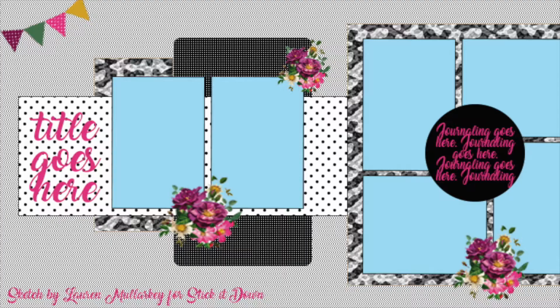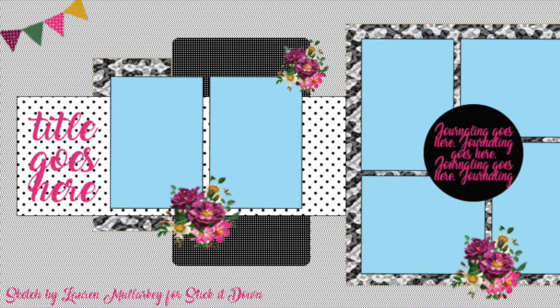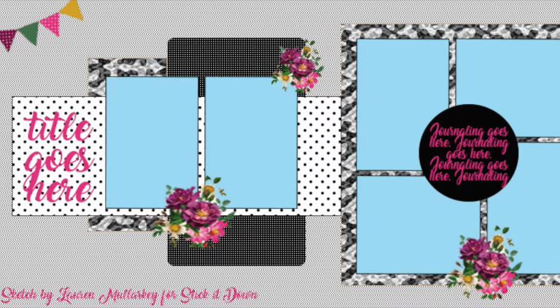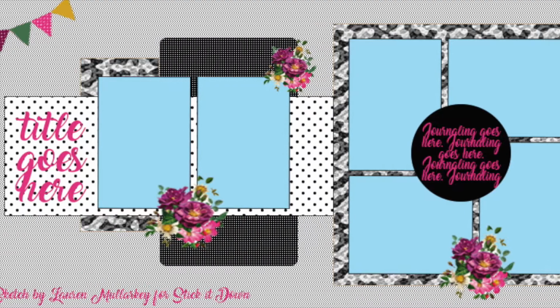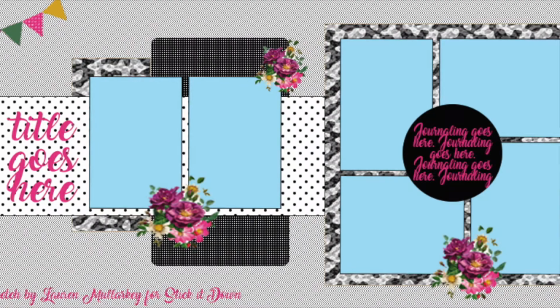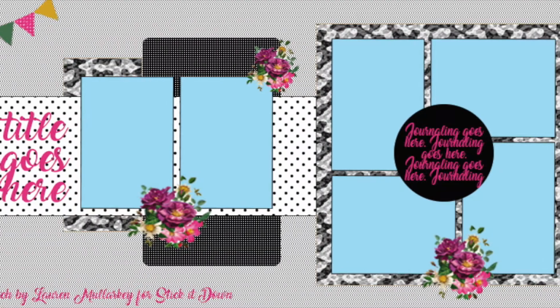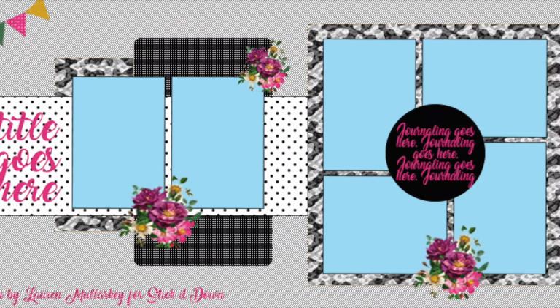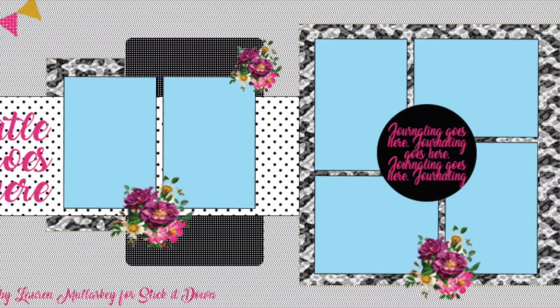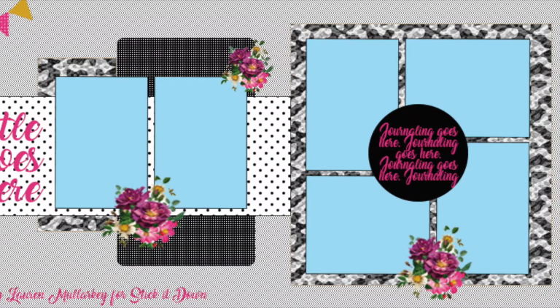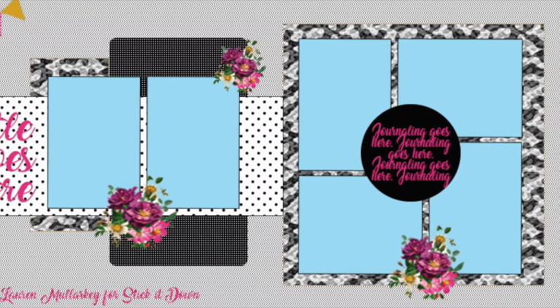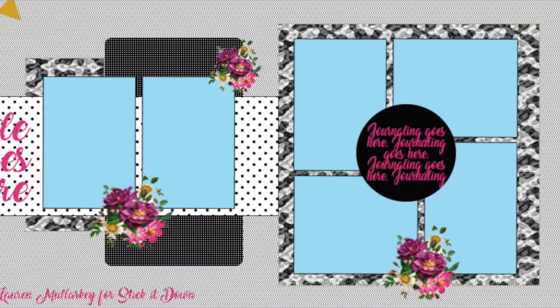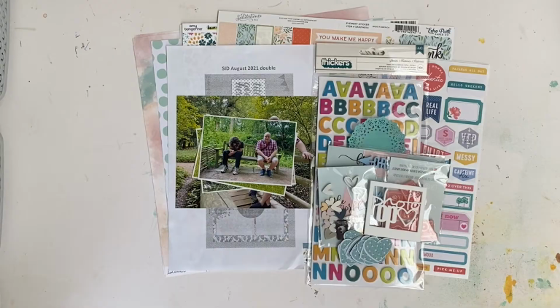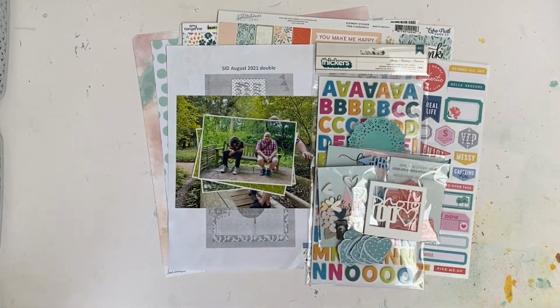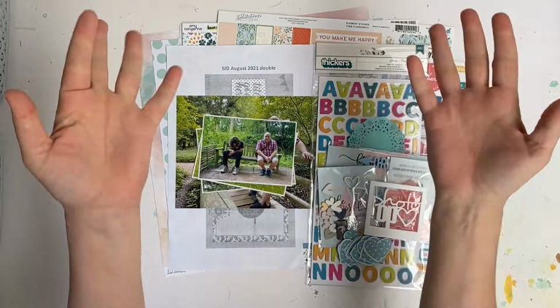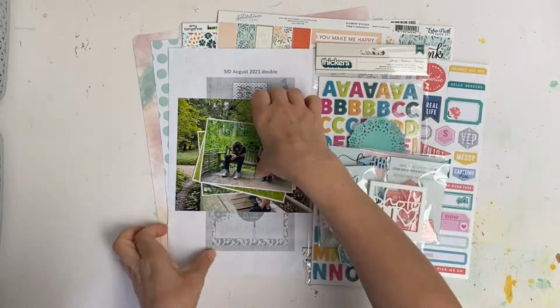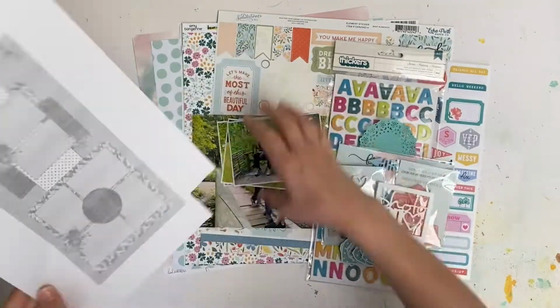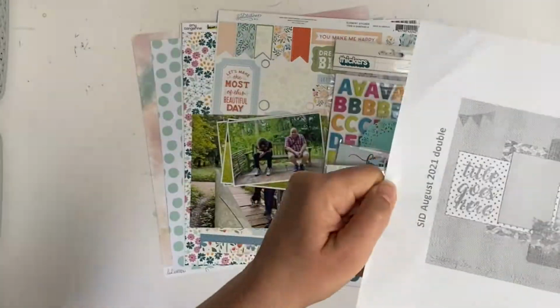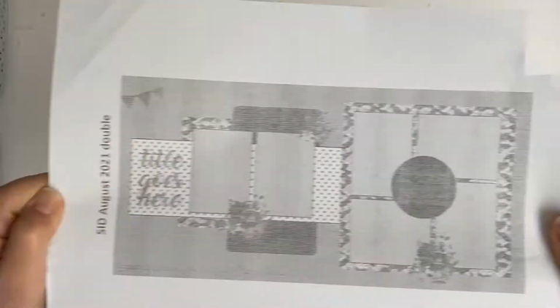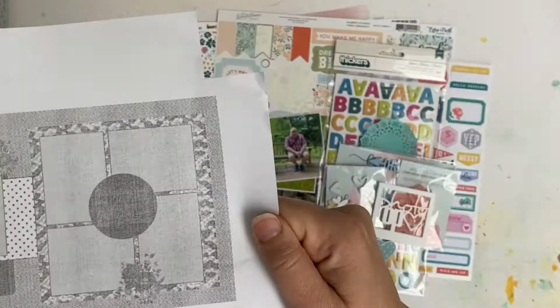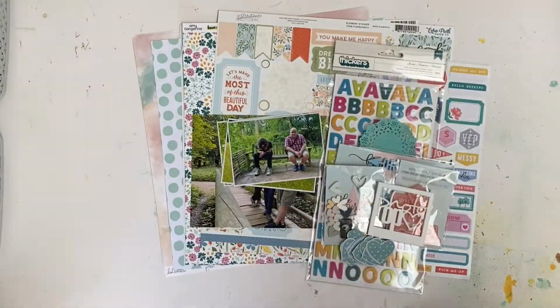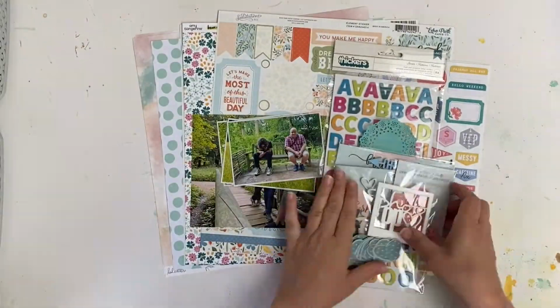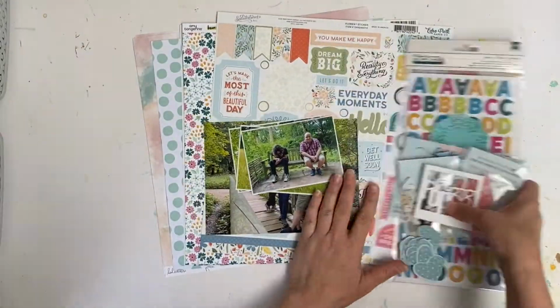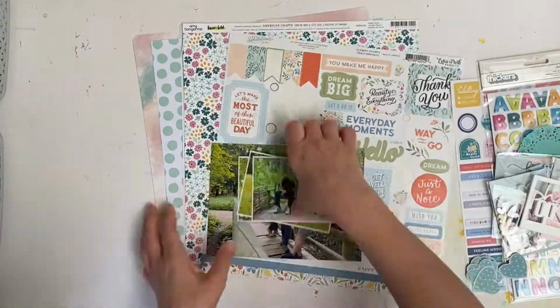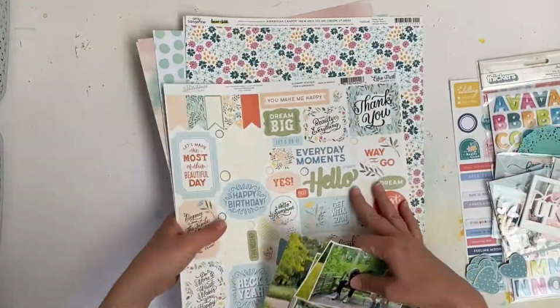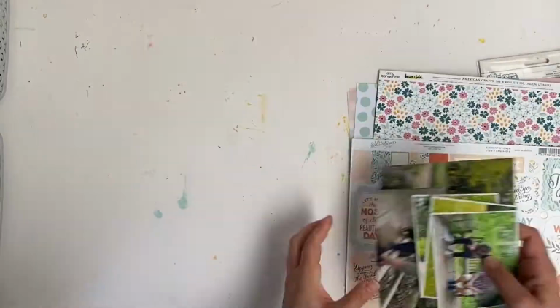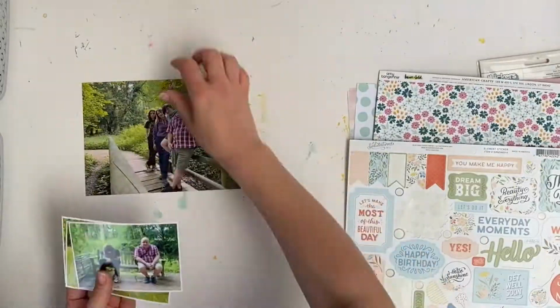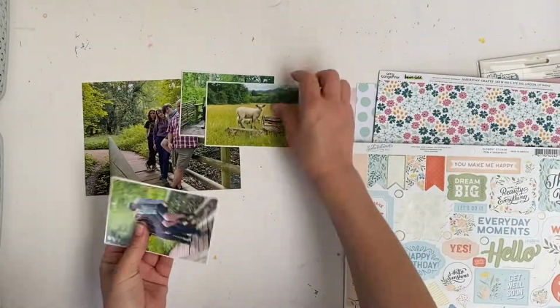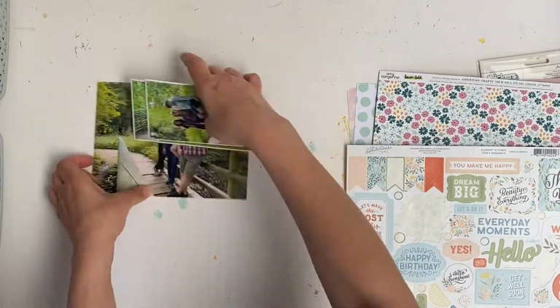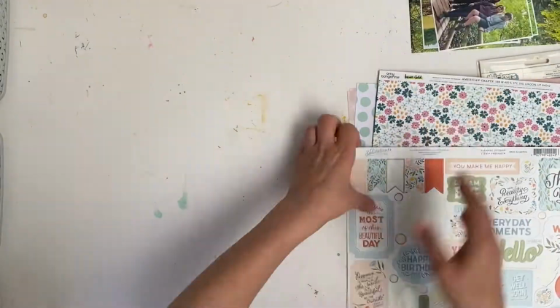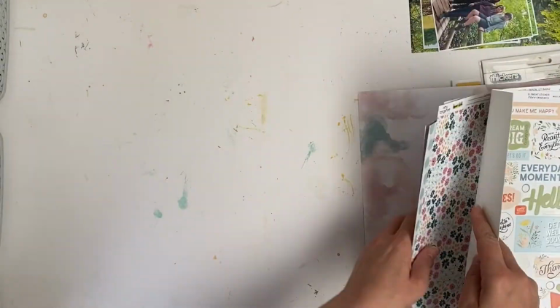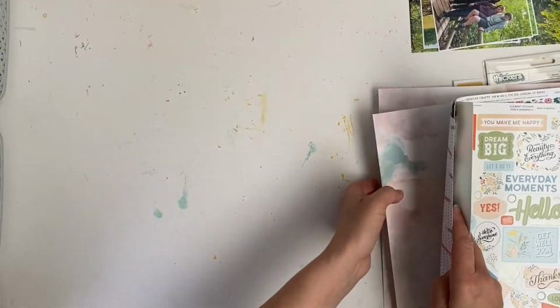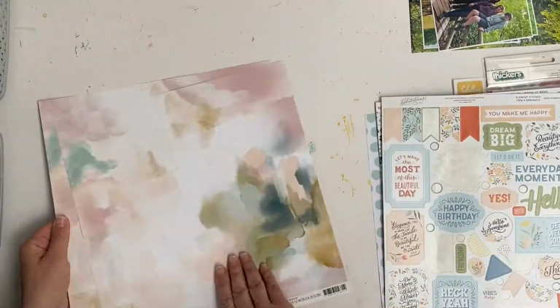Hello and welcome to my YouTube channel. Today I will be working with the Sticky Dan August 2021 double page sketch and I will be scrapping some photos taken on a recent day out with my family.